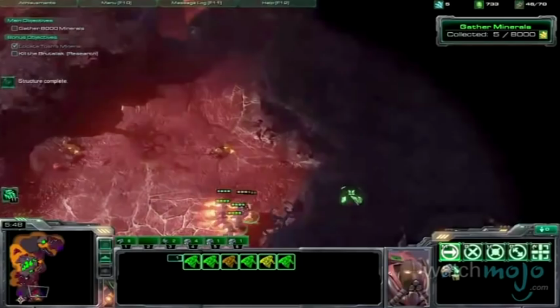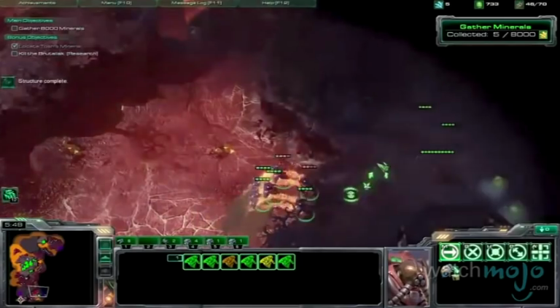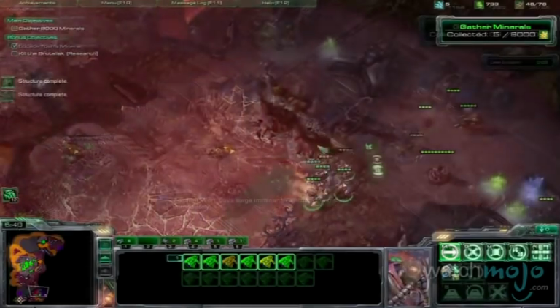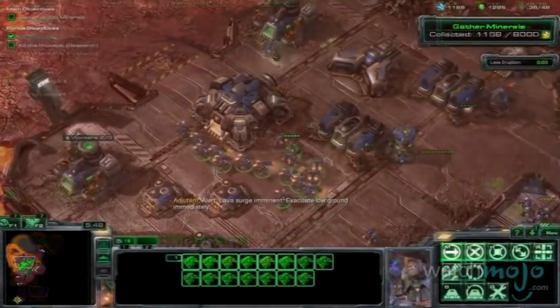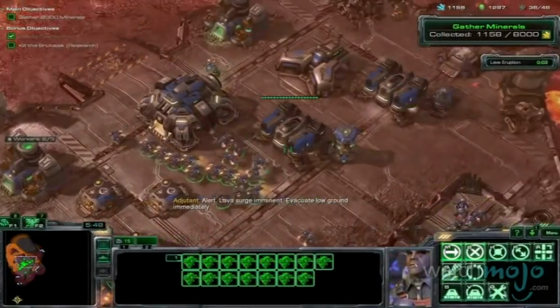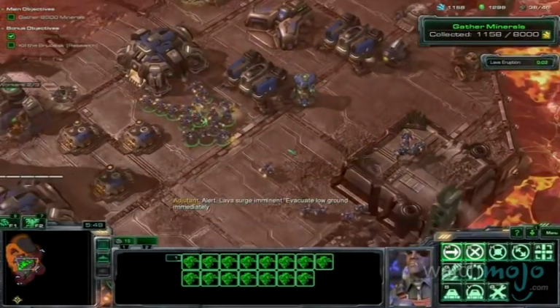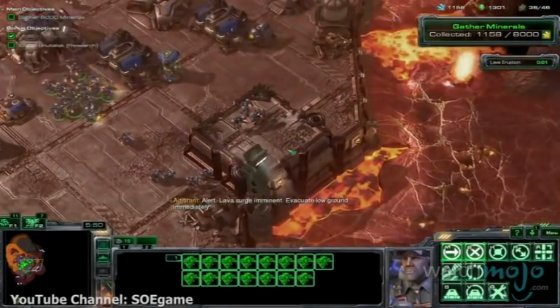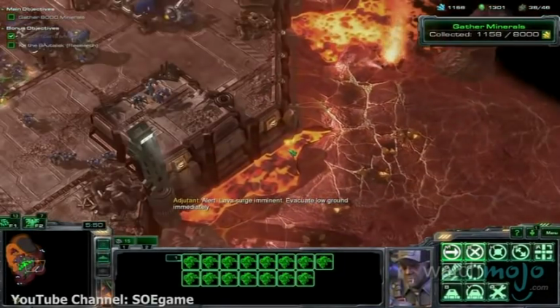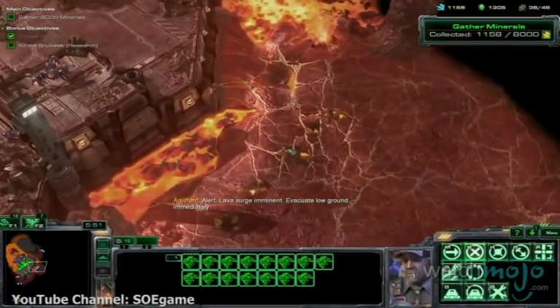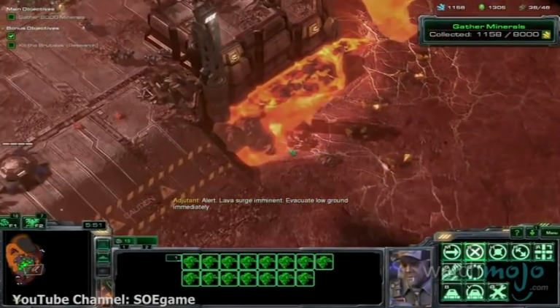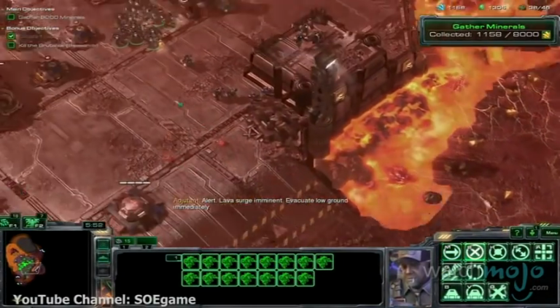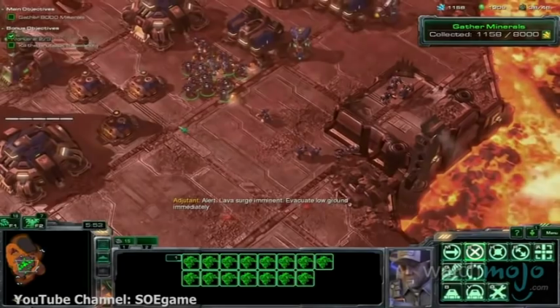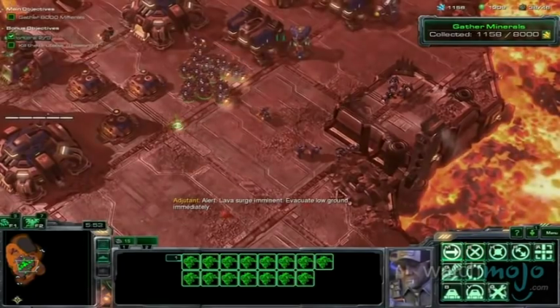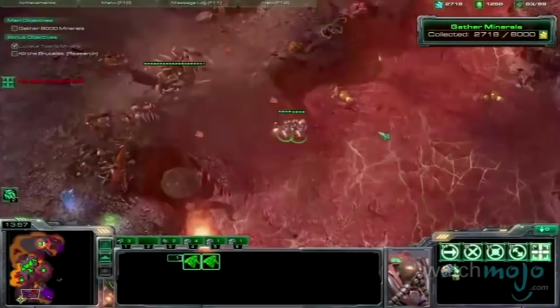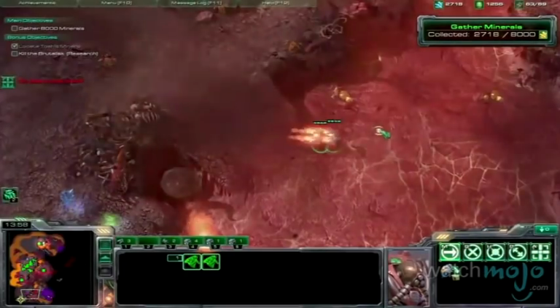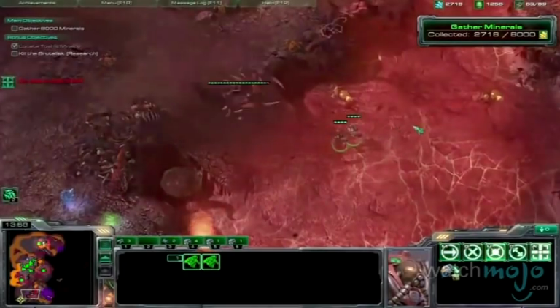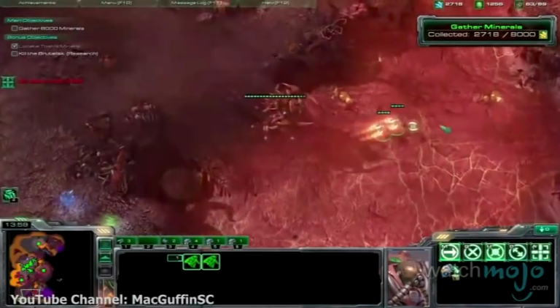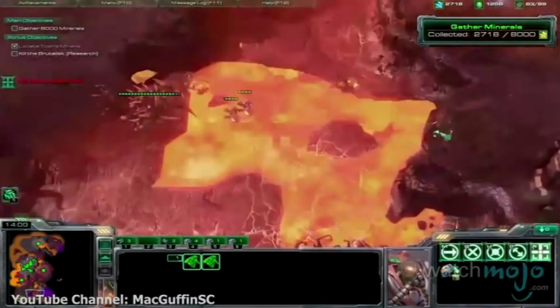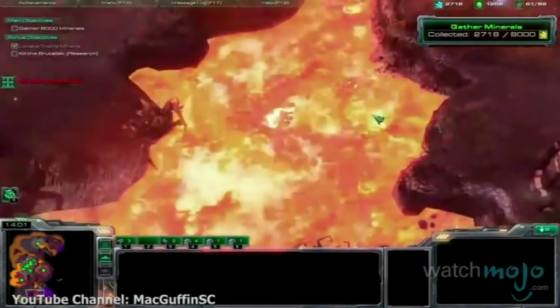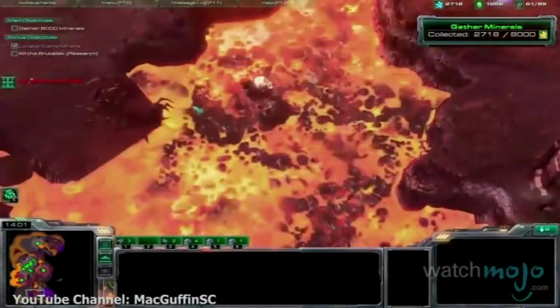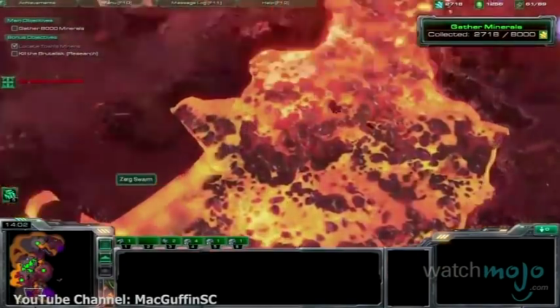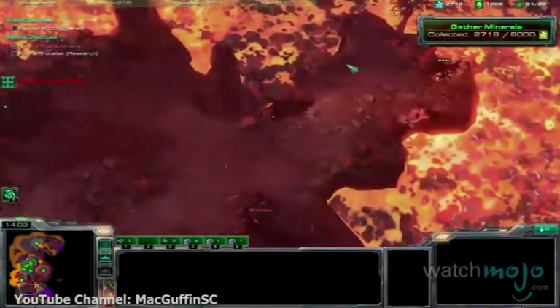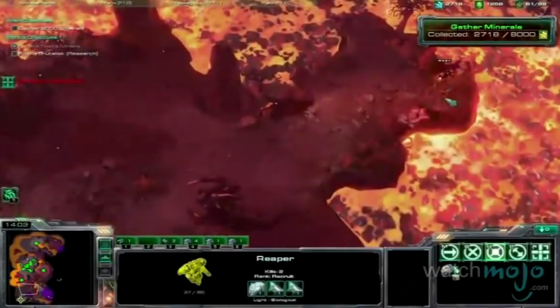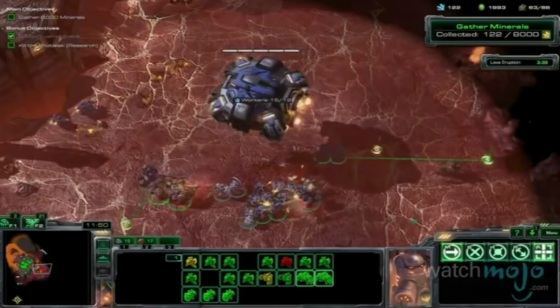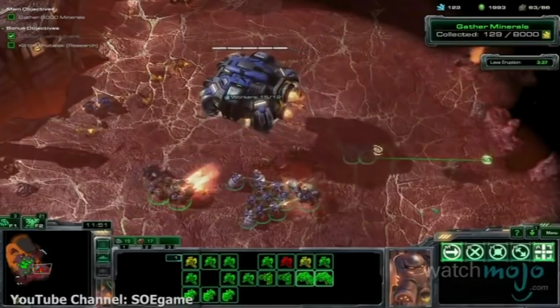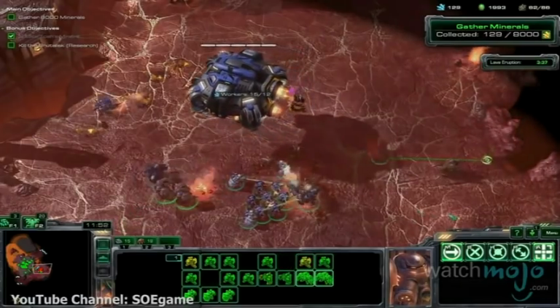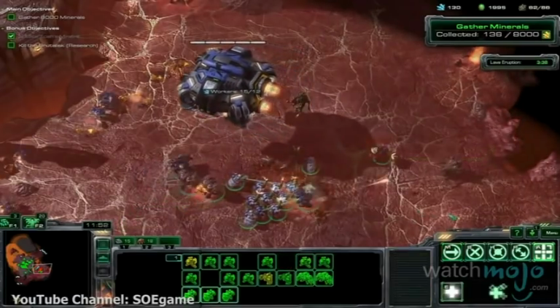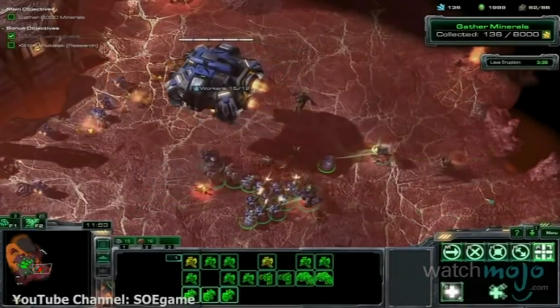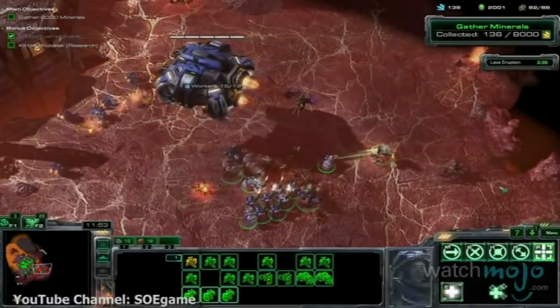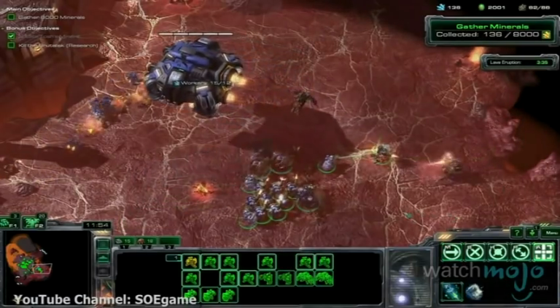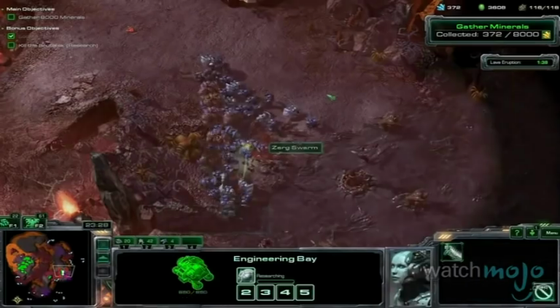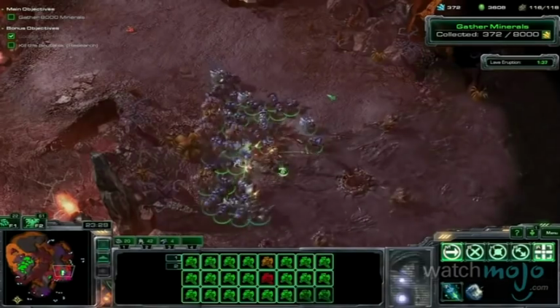To make things more difficult, the minerals are located around lava deposits, which quickly rise and will wipe out any units in low-lying areas. Of course, dealing with the lava is only part of the problem, as the planet is also swarming with Zerg, who are all too eager to tear your units apart.